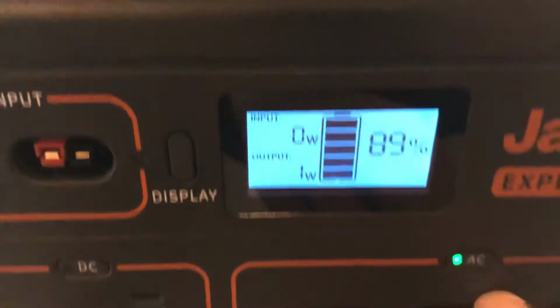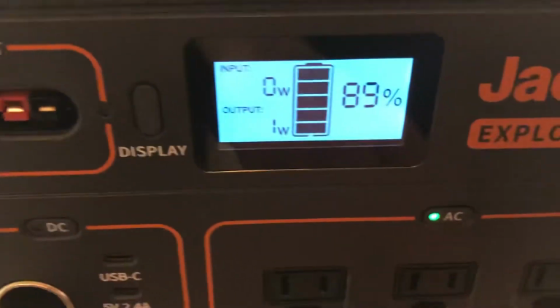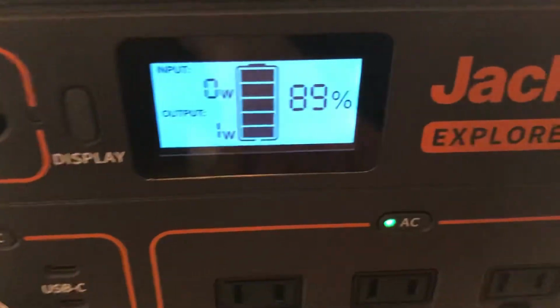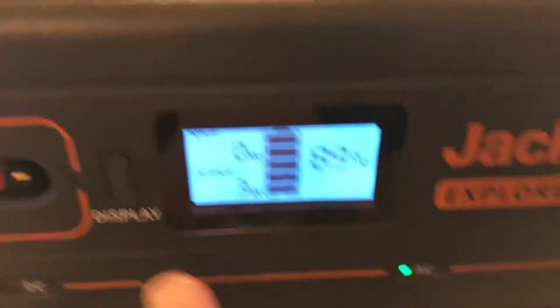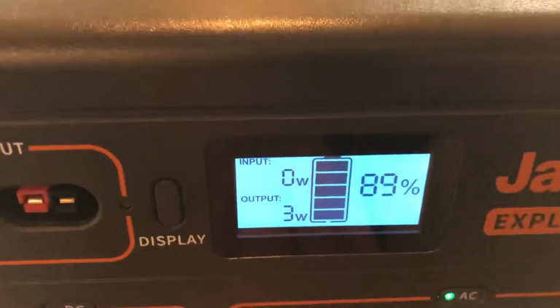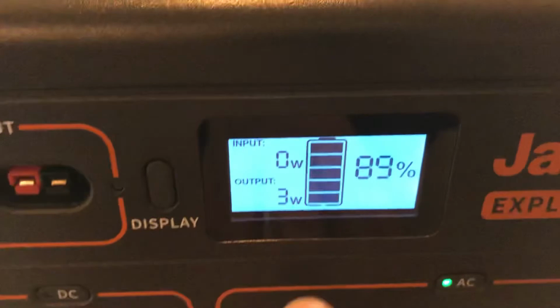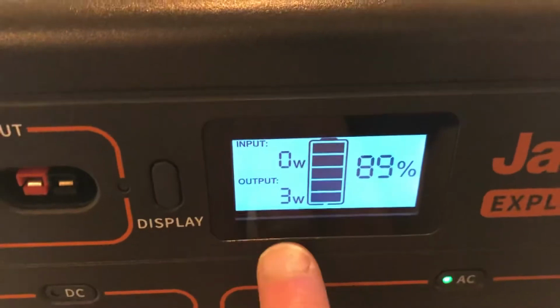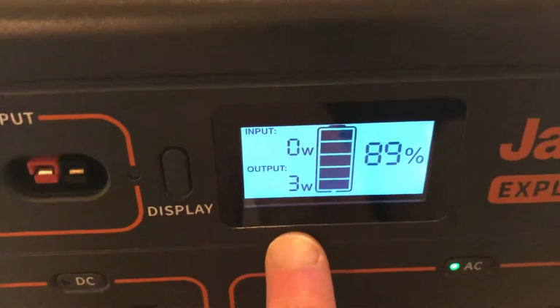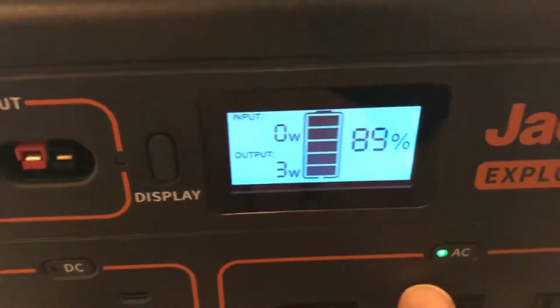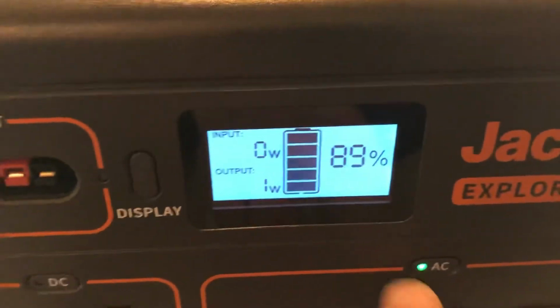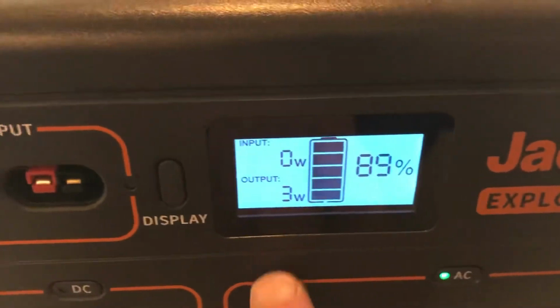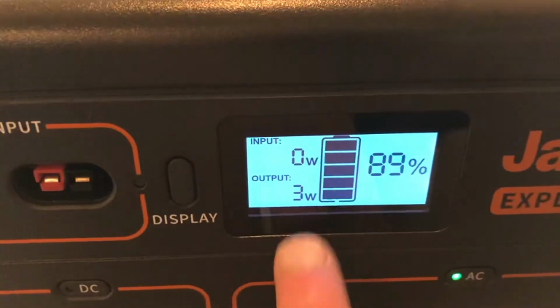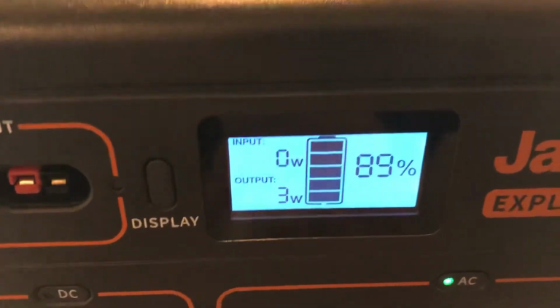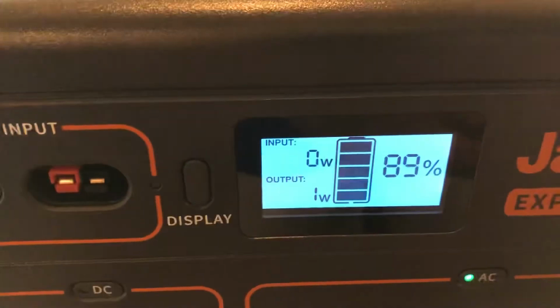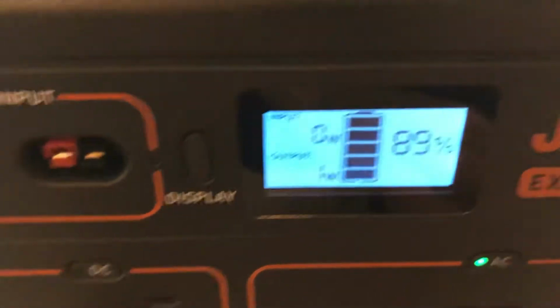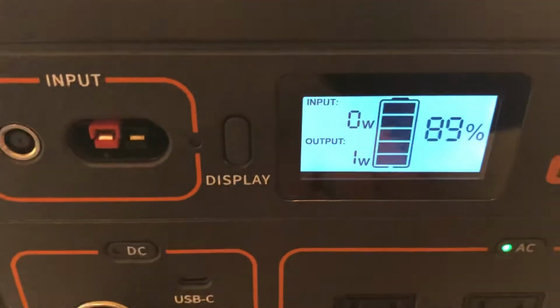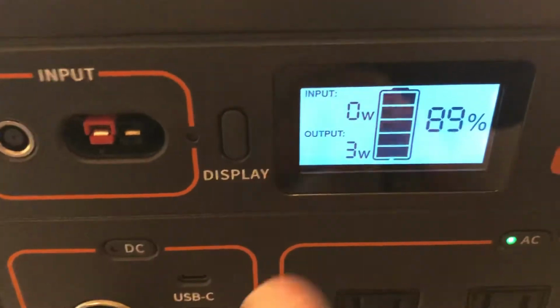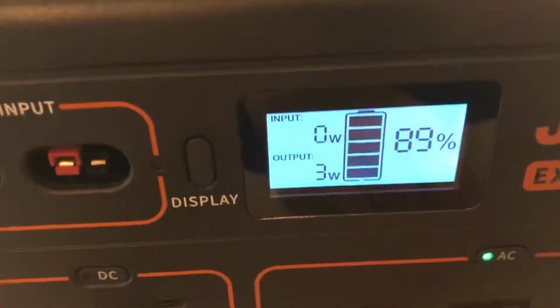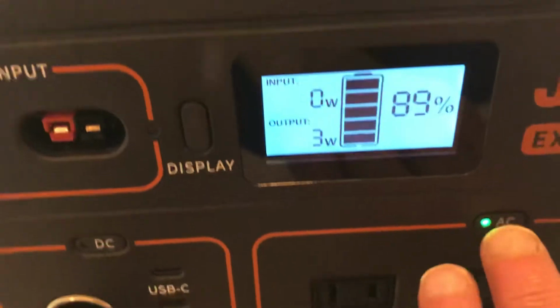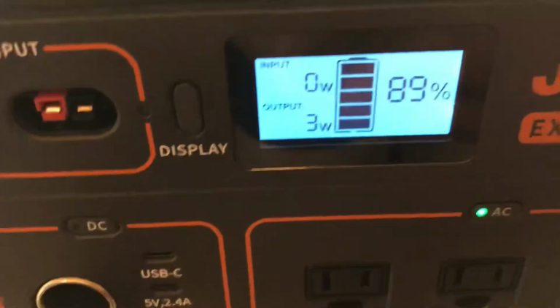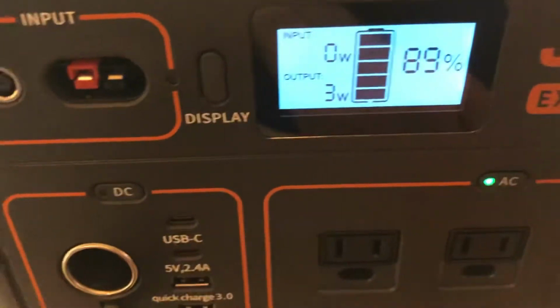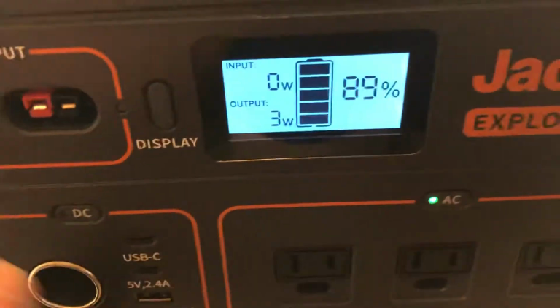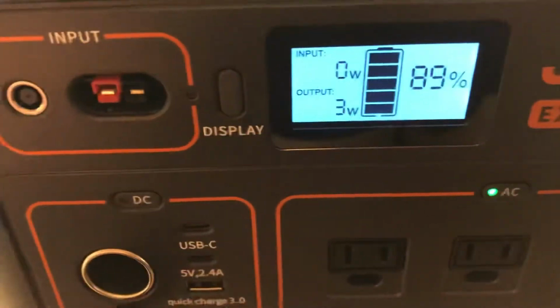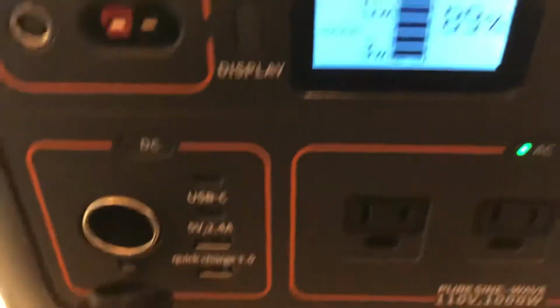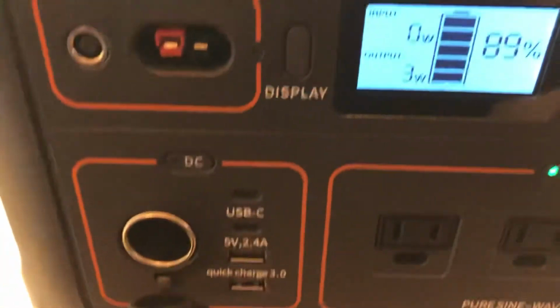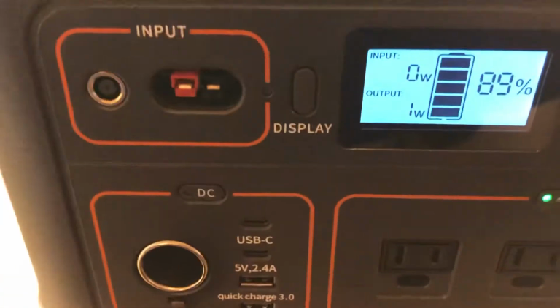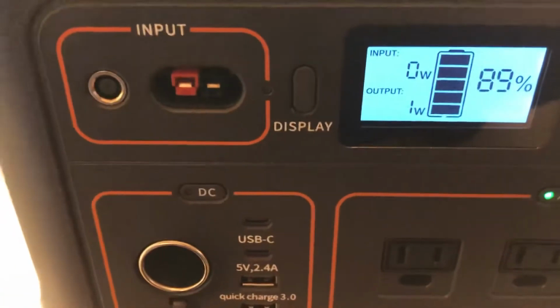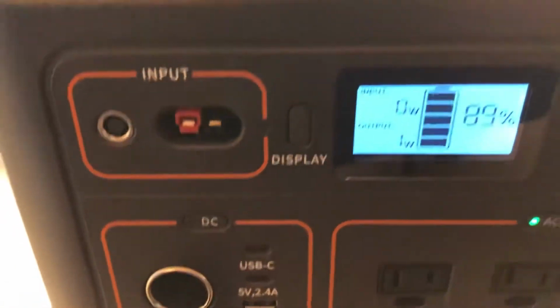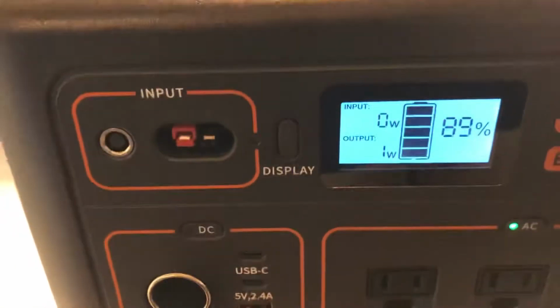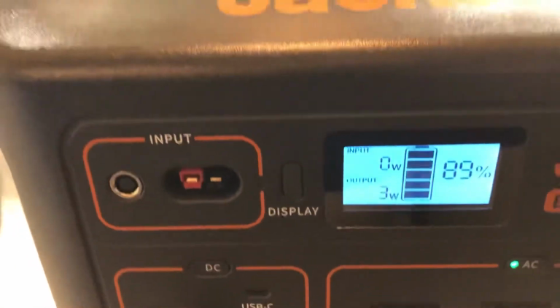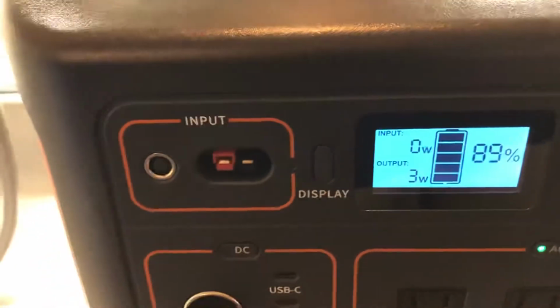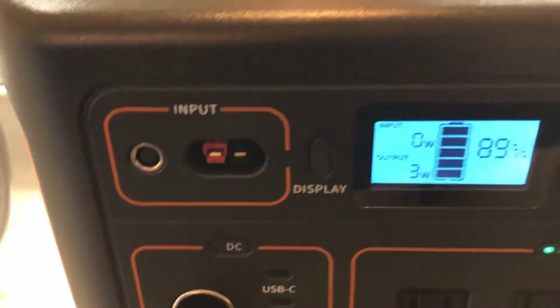You'll notice that with nothing plugged in, it will draw some wattage — three watts continuously. You're killing your battery just leaving the inverter on if you're not using it. That's normal; there's inefficiency in the actual inverter itself.